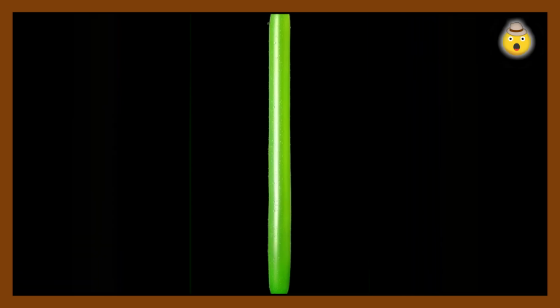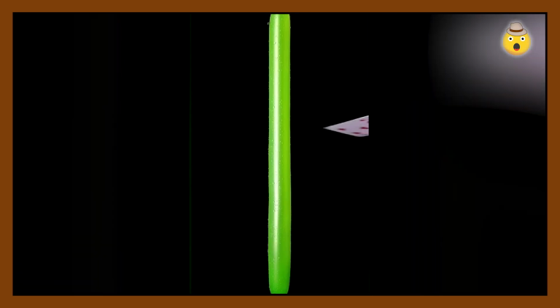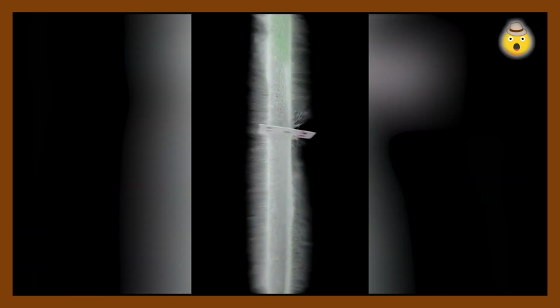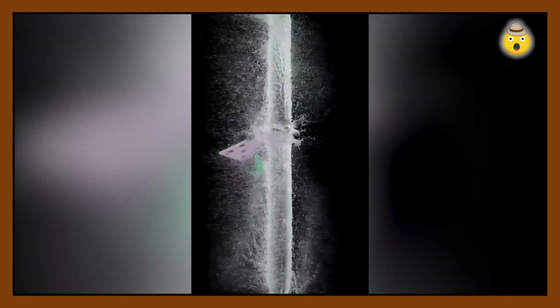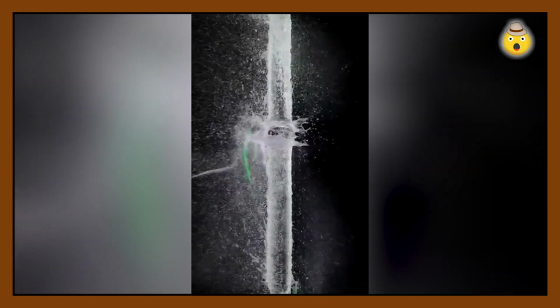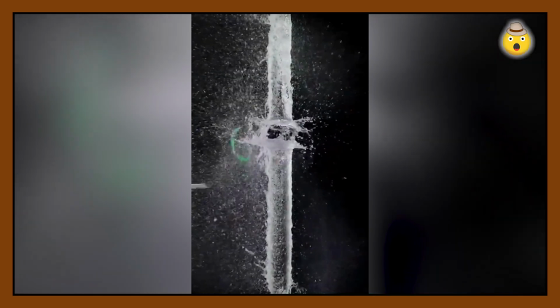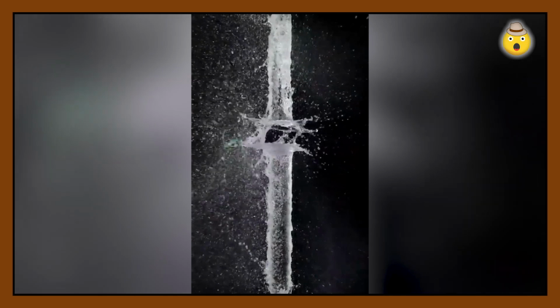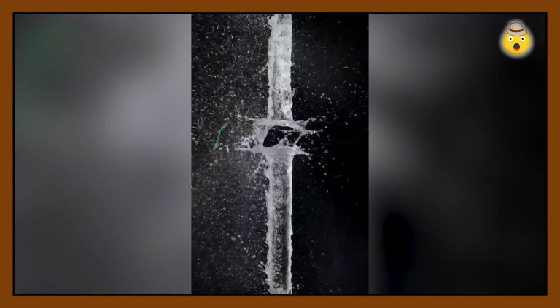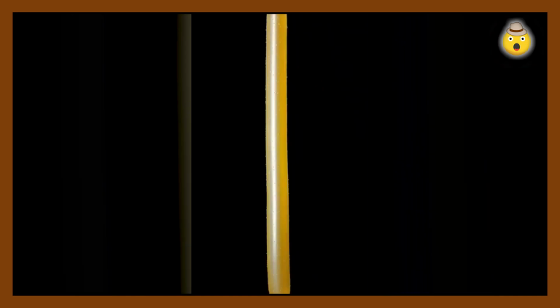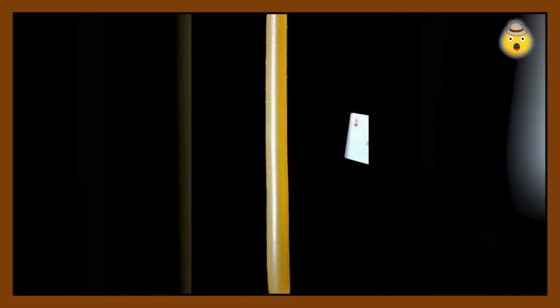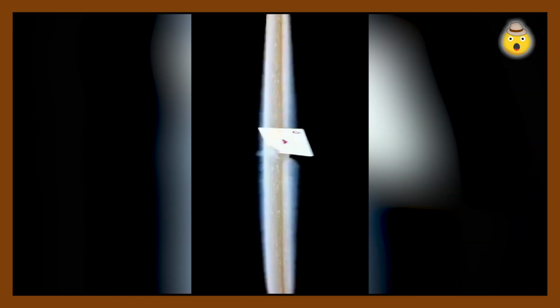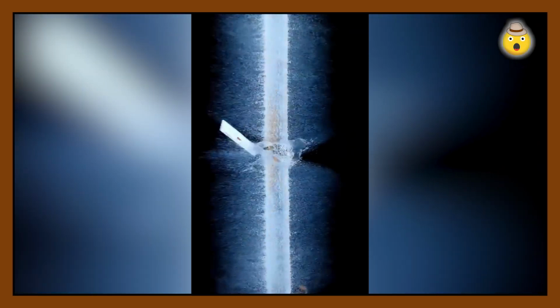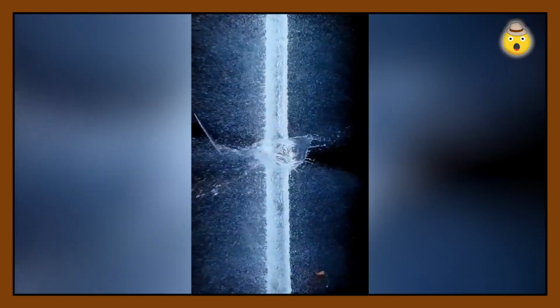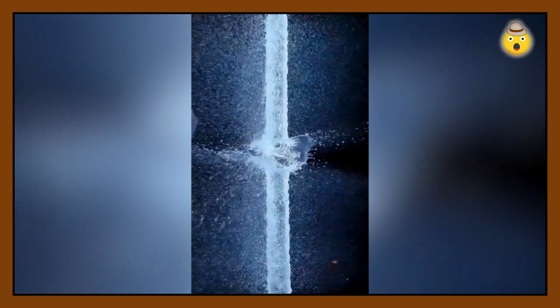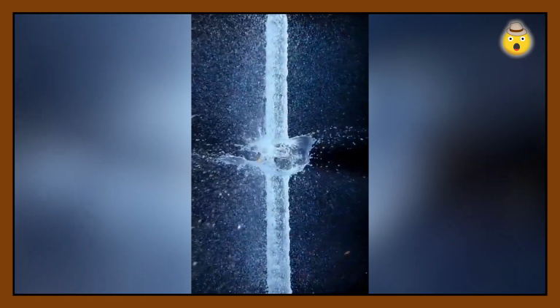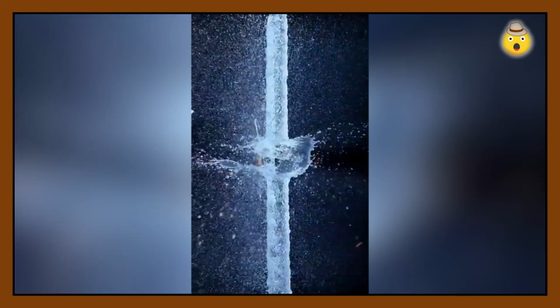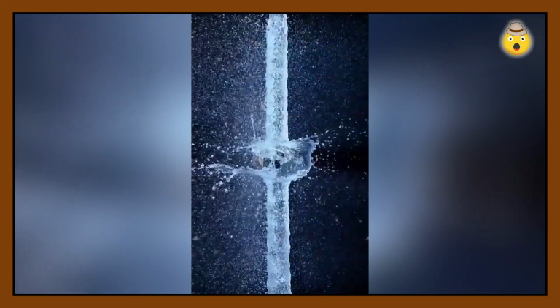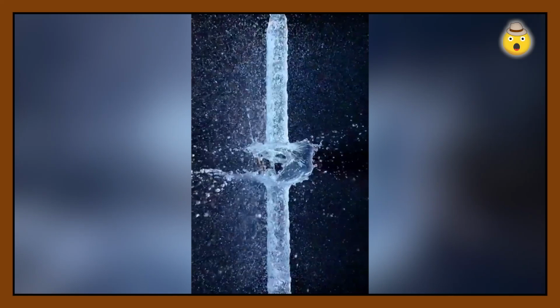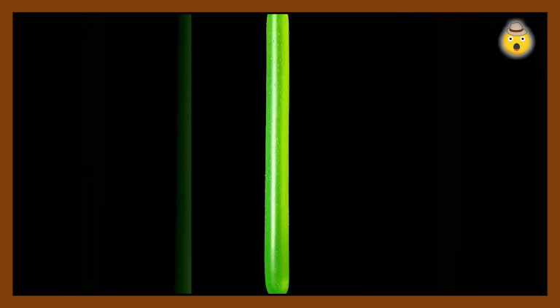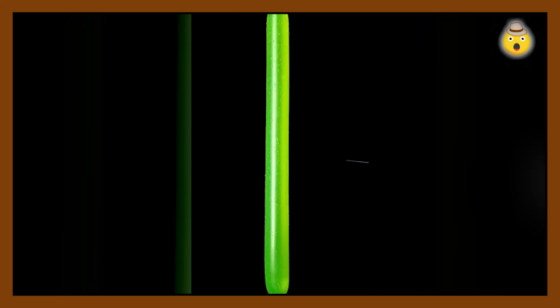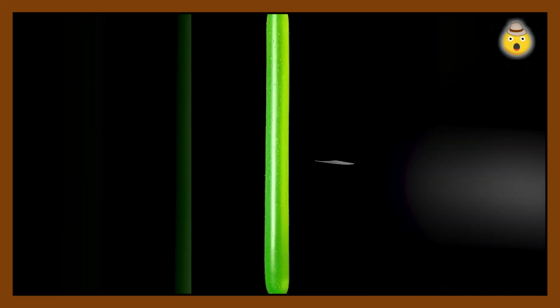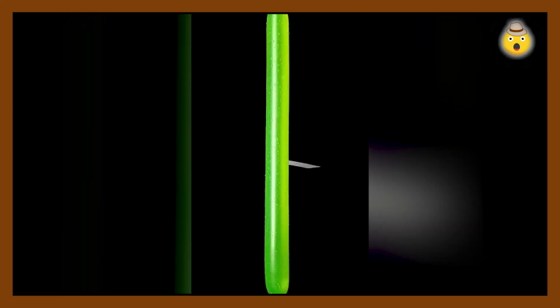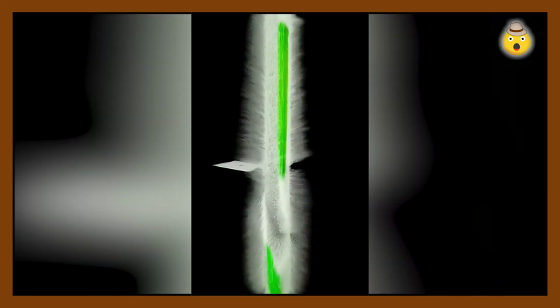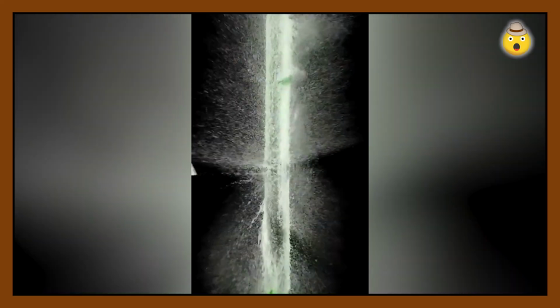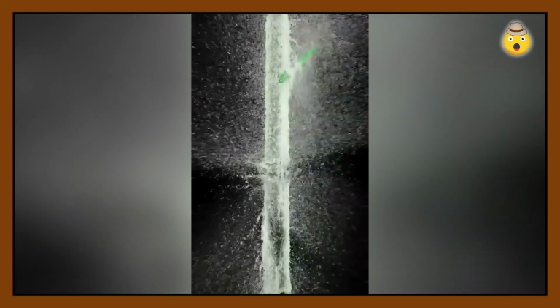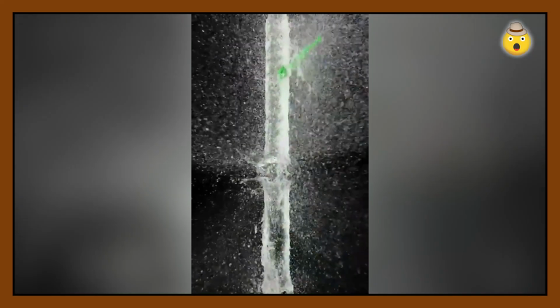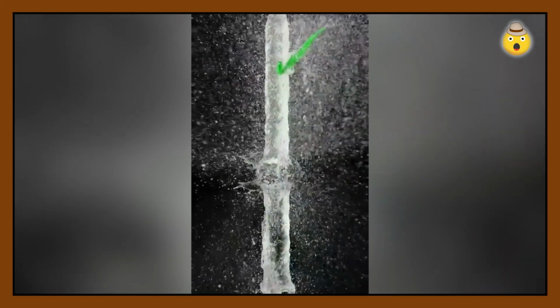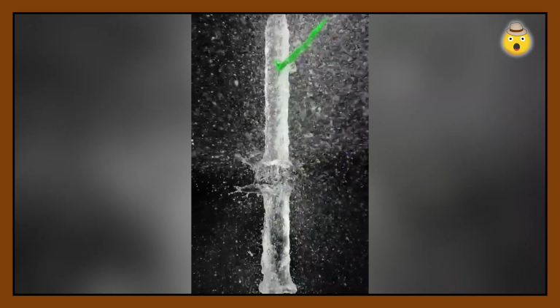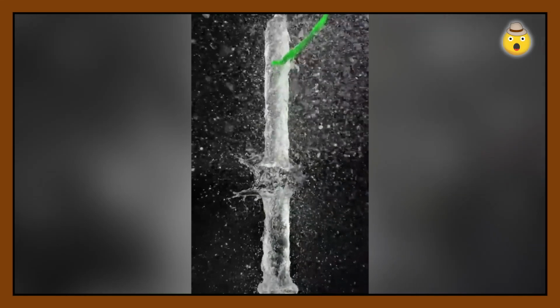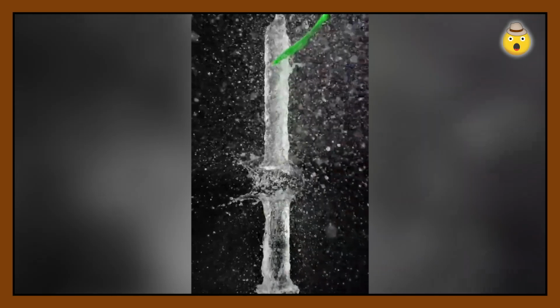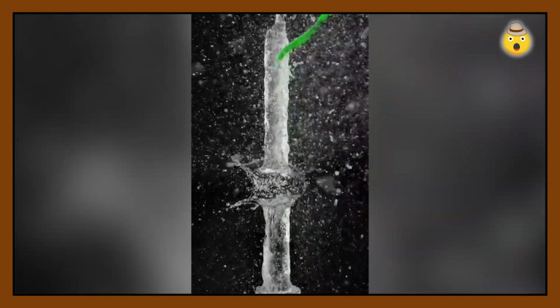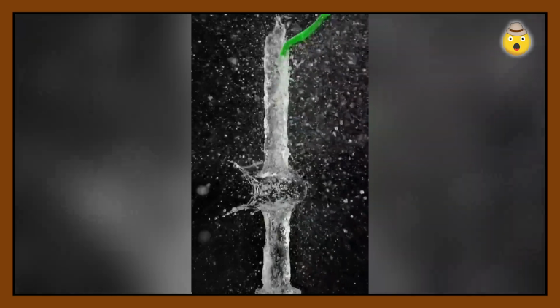The creators of this video just gave us a true miracle. All you need to do is fill a balloon with water and throw a playing card into it. Sounds like some kind of nonsense — but who could have thought that it would look so mesmerizing?